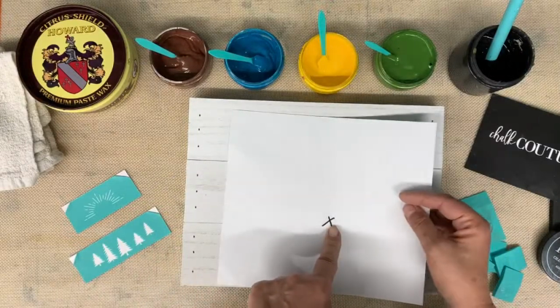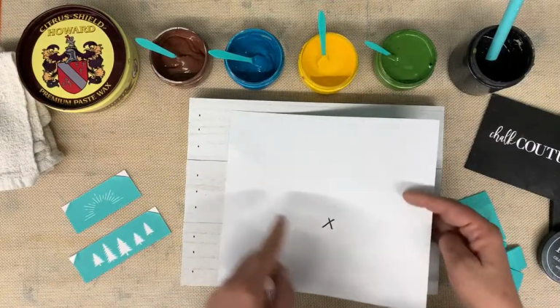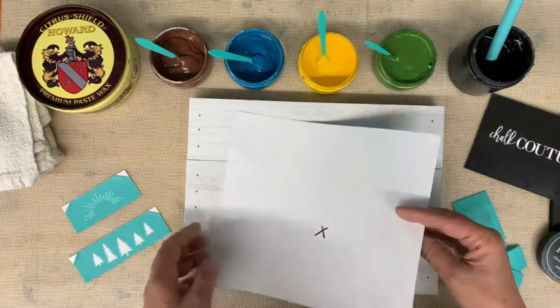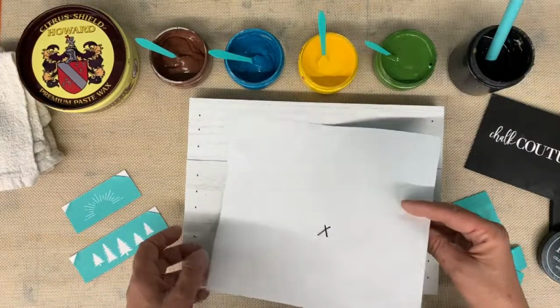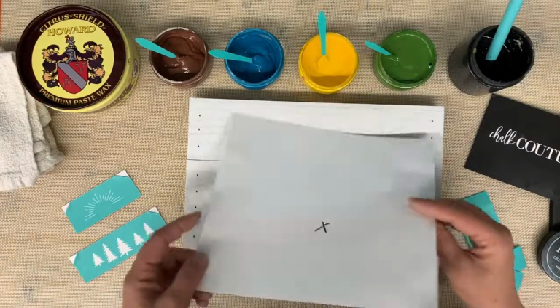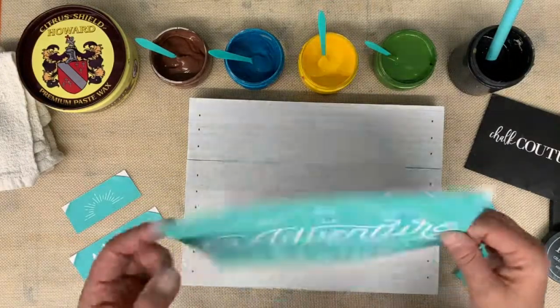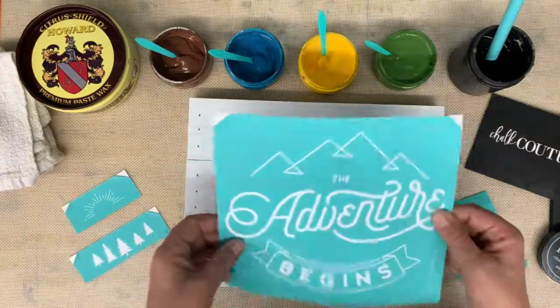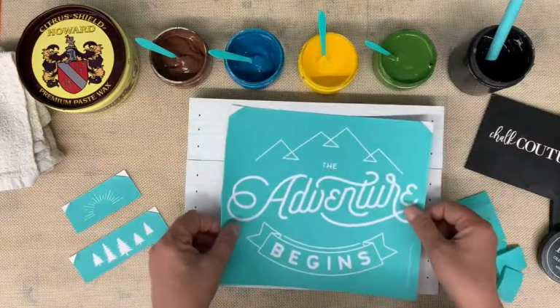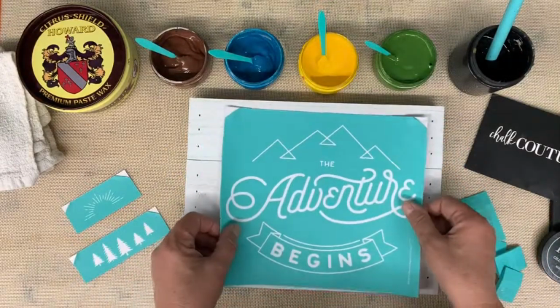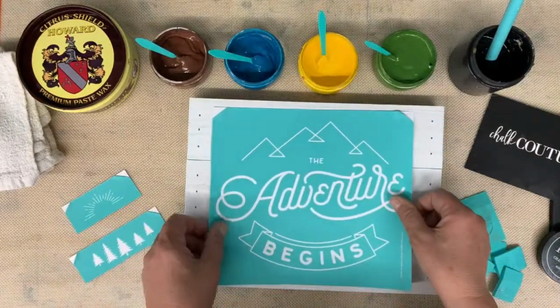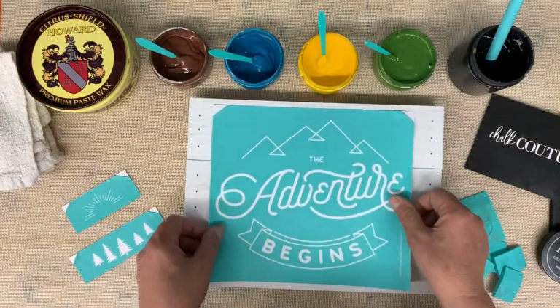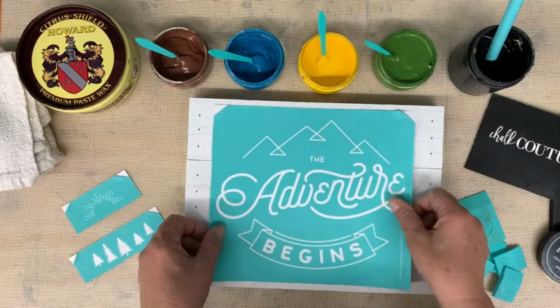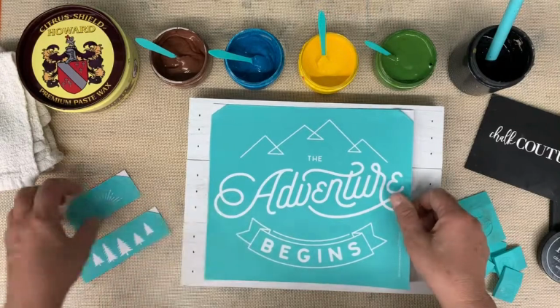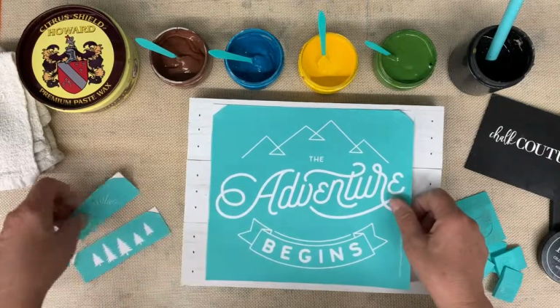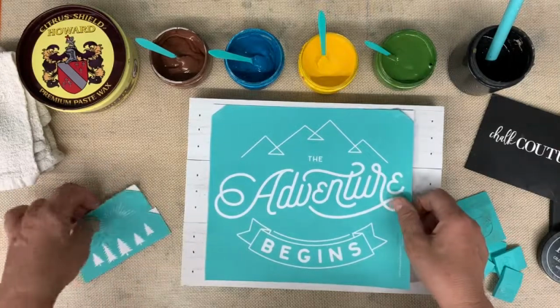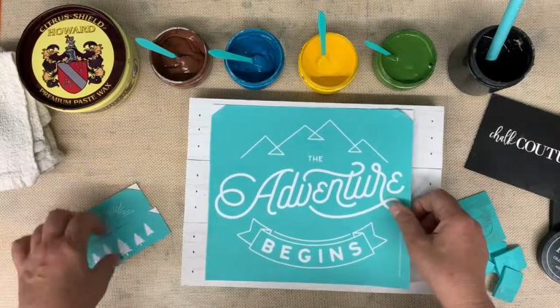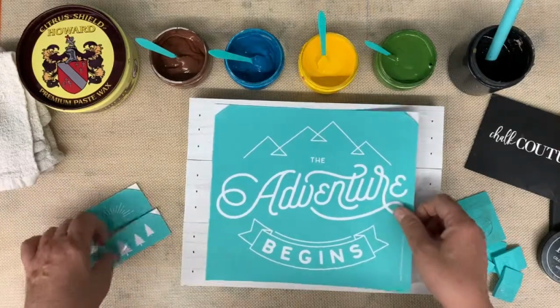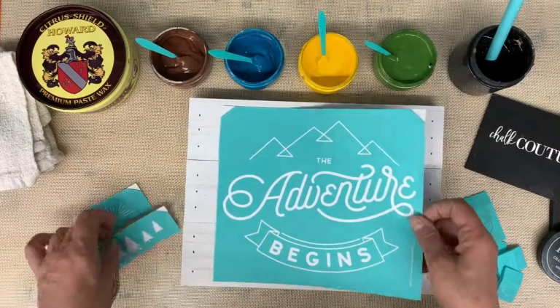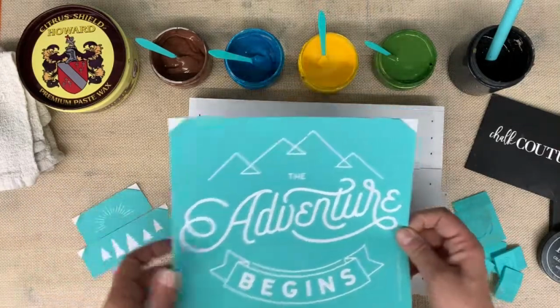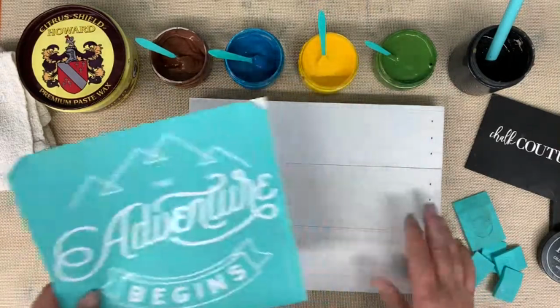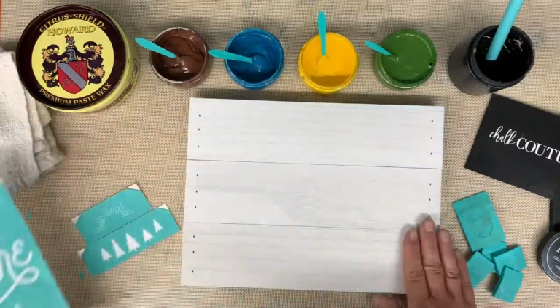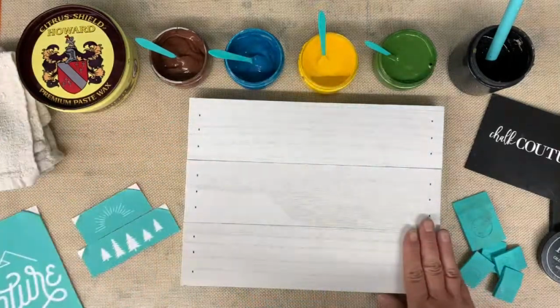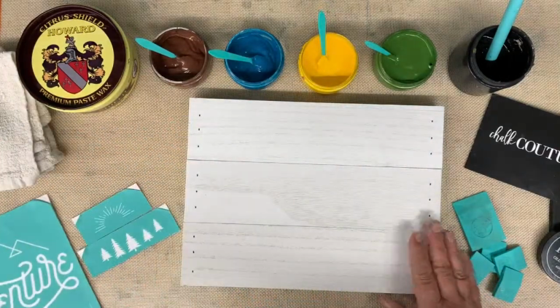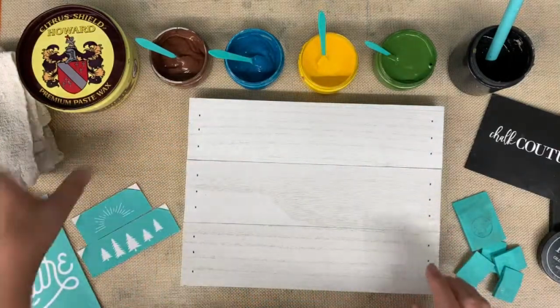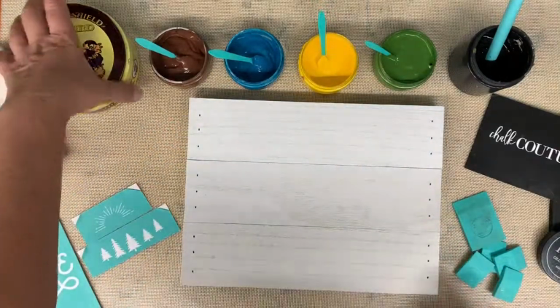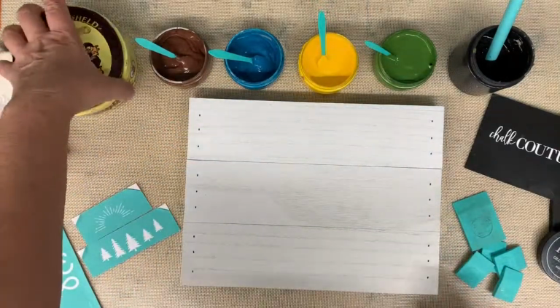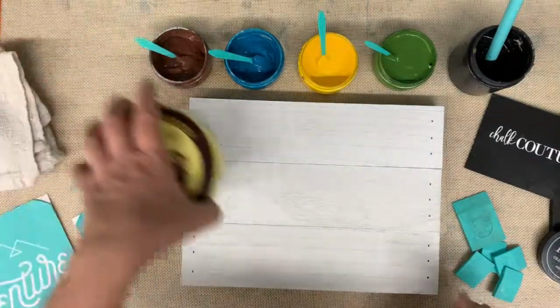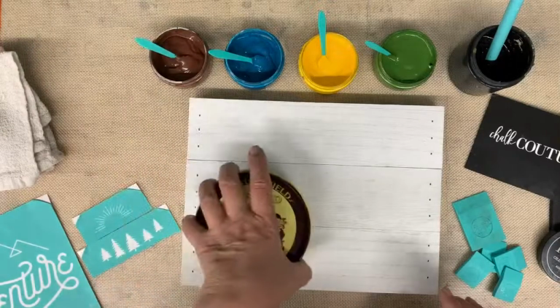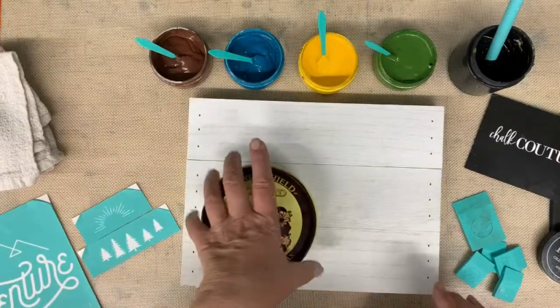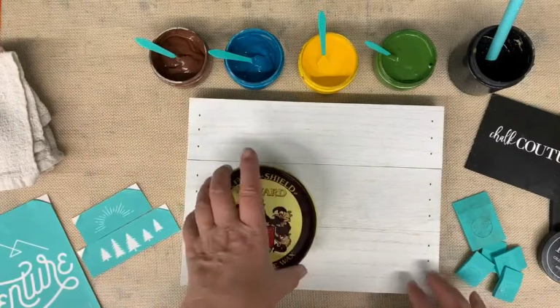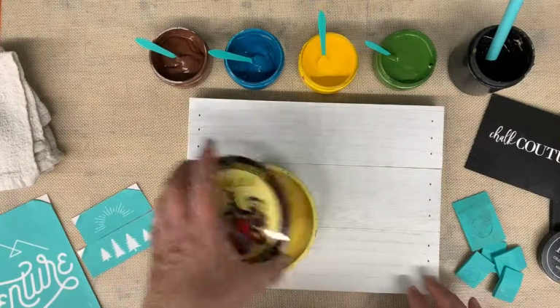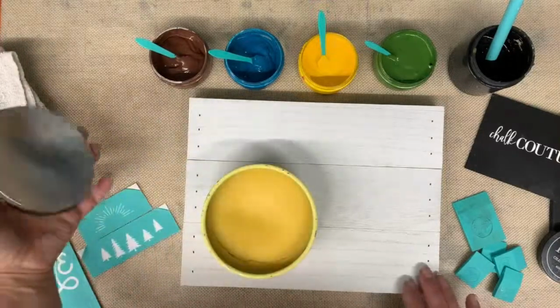Some people write the name of the transfer on the back. I don't need to — I am the only one that uses these. So we're going to go ahead and get started.